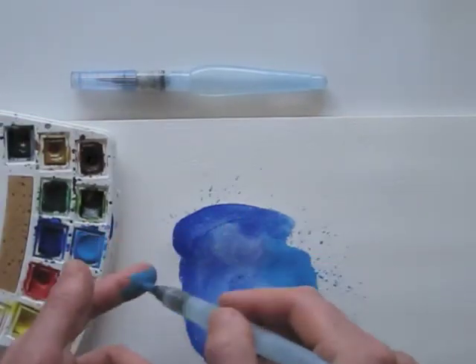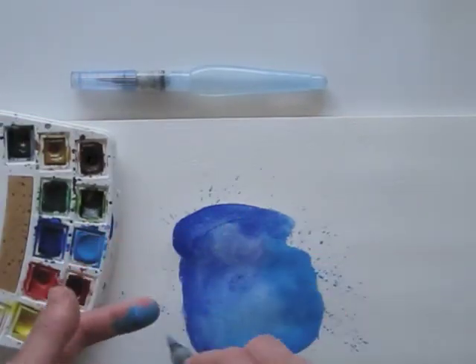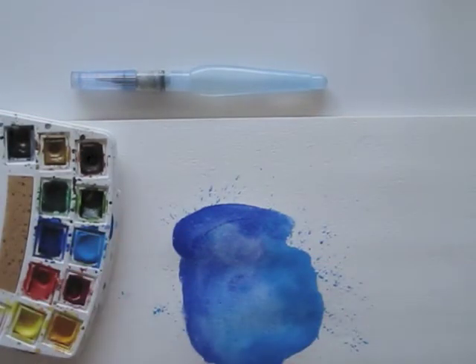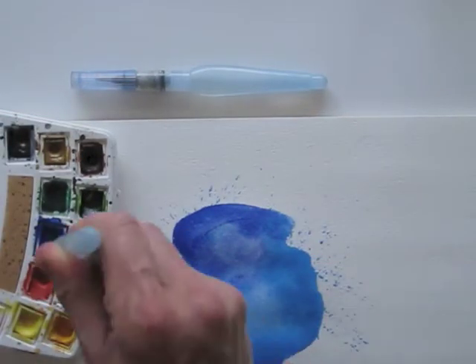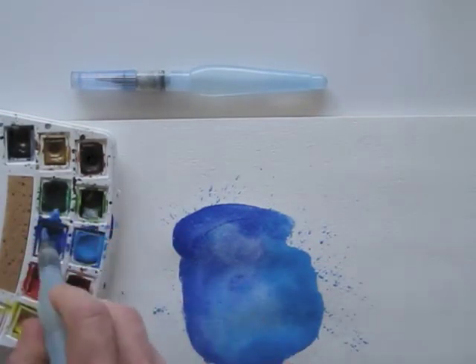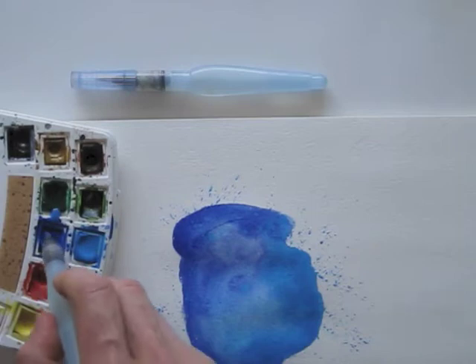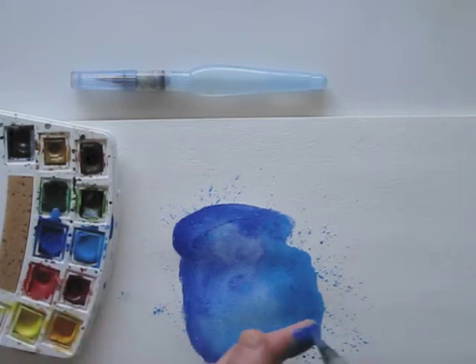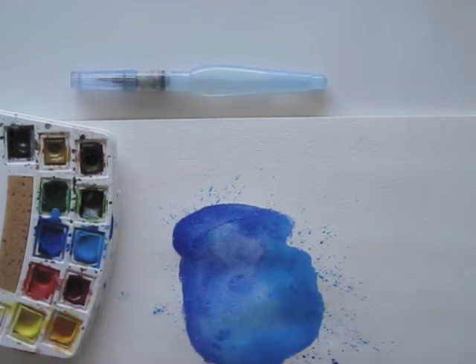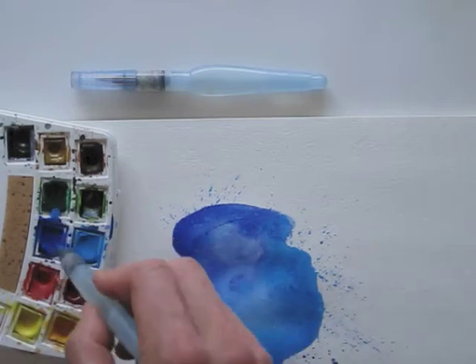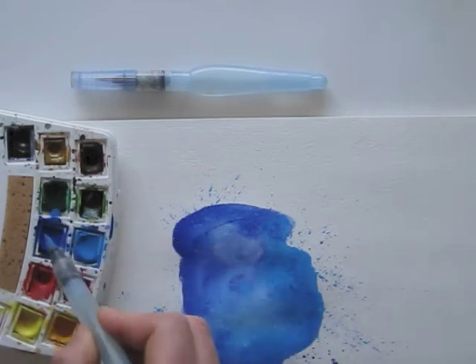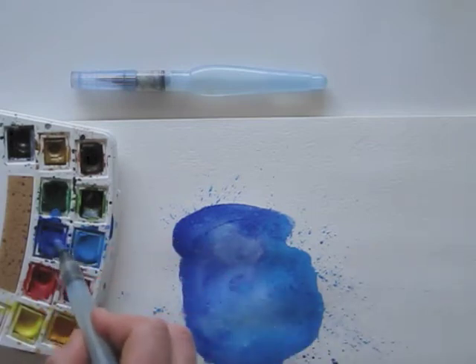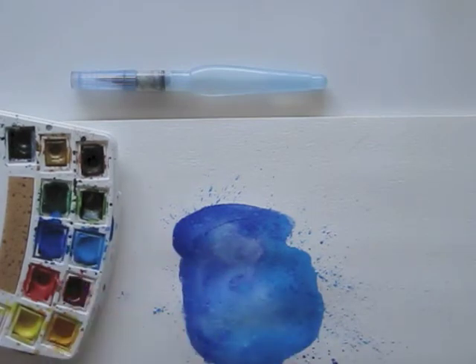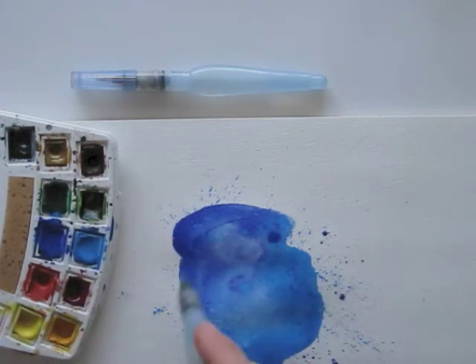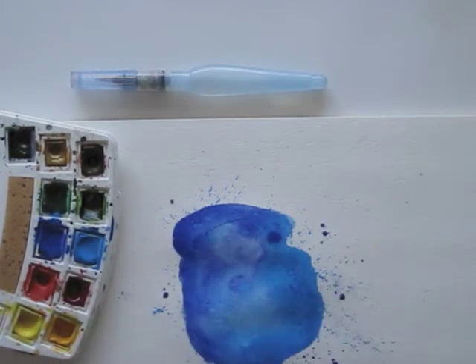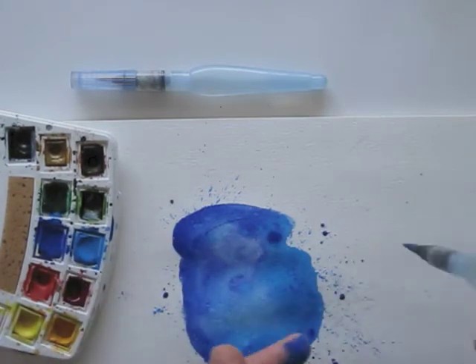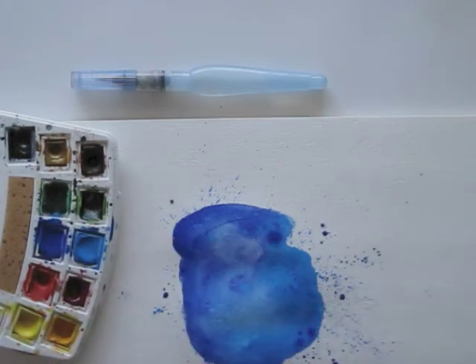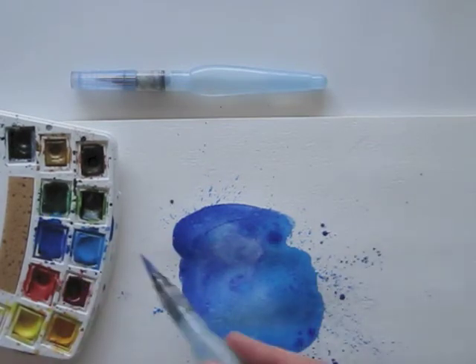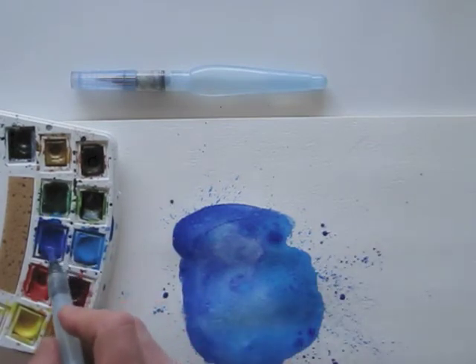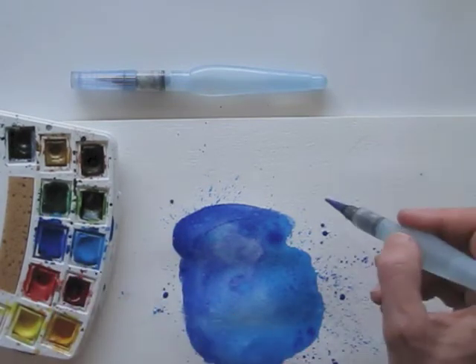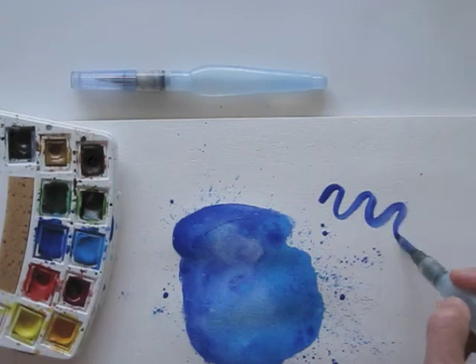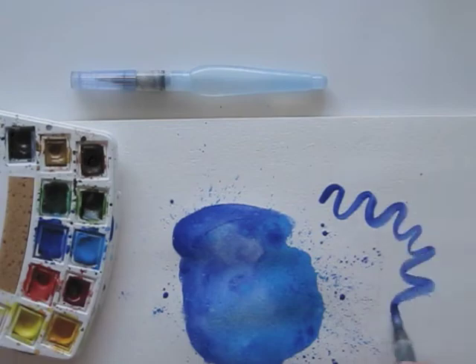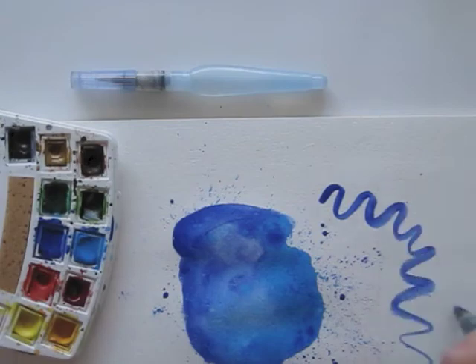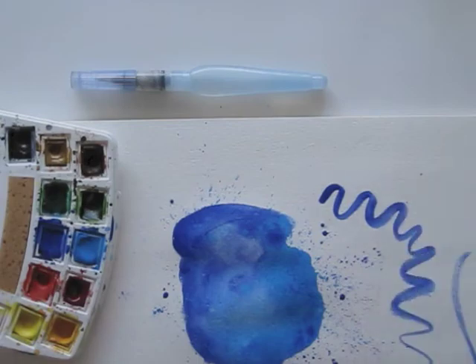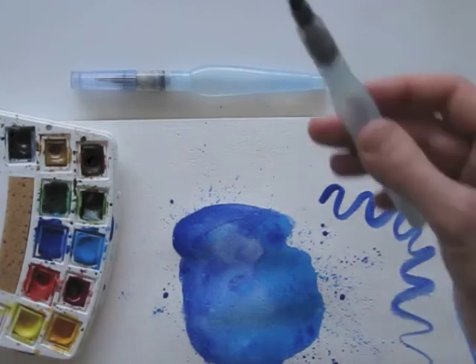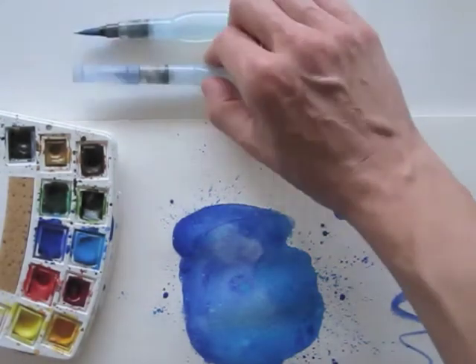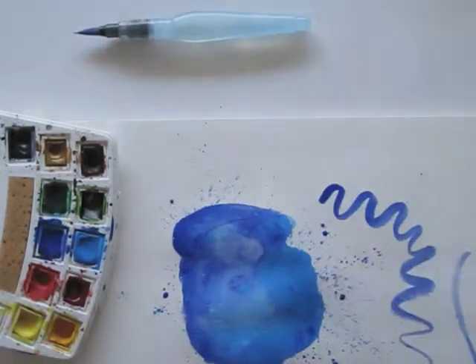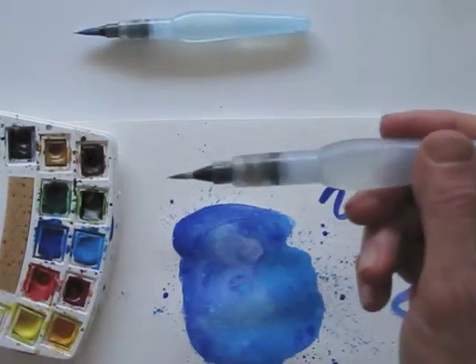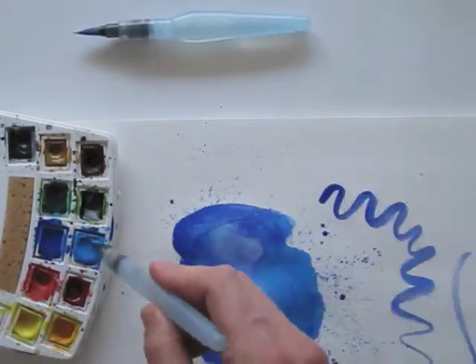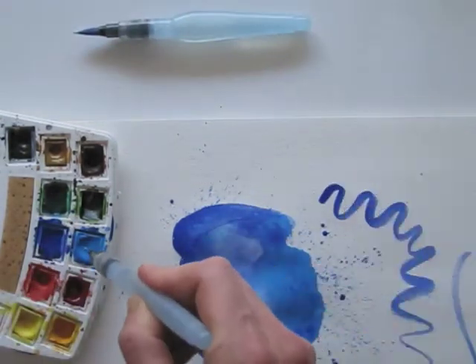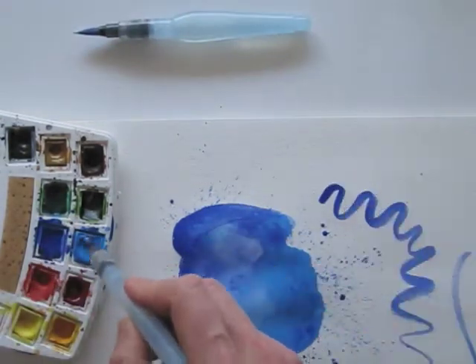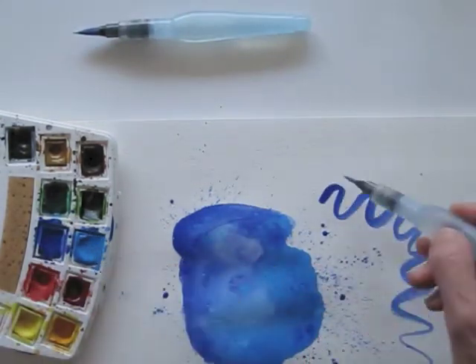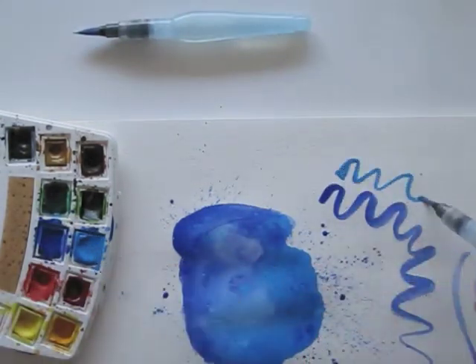Of course, you can splash and splatter your paint just as well, like when you use a normal brush. There are different sizes as well — here's a thinner one.